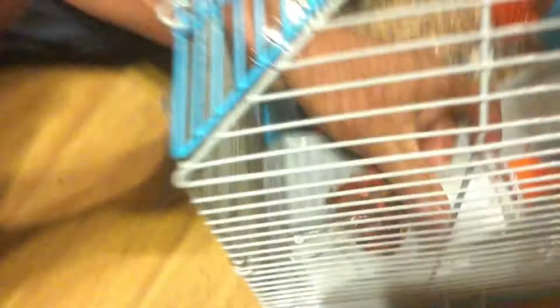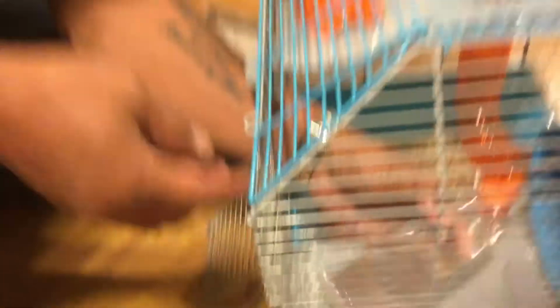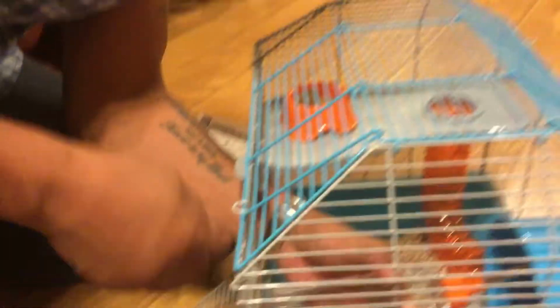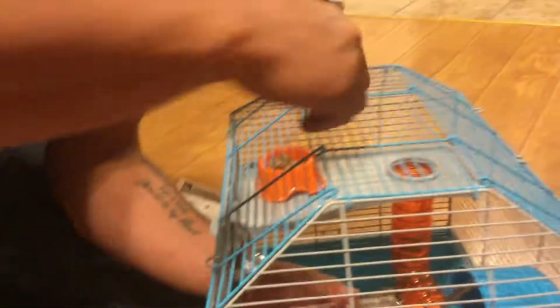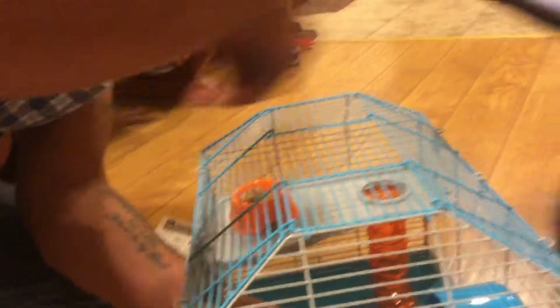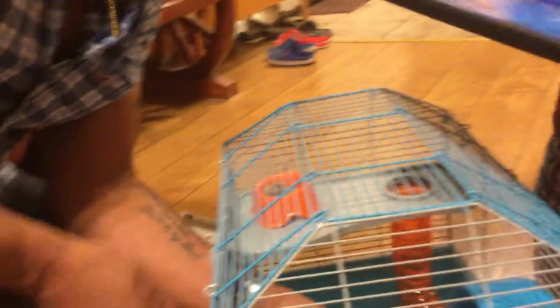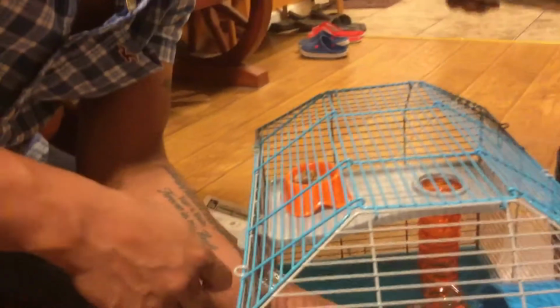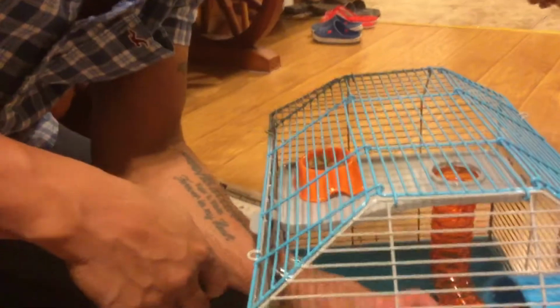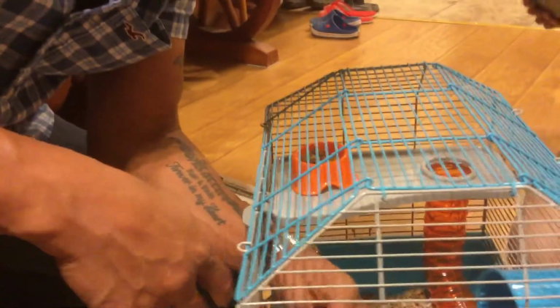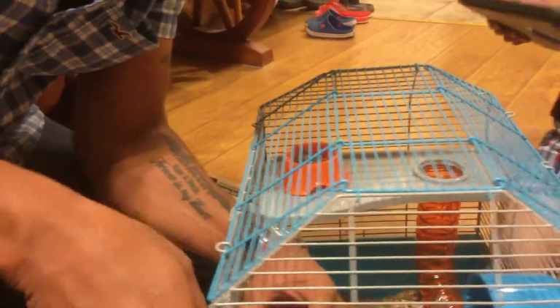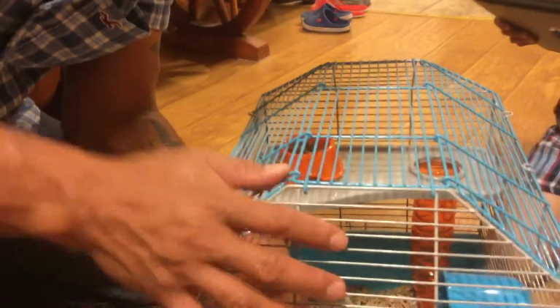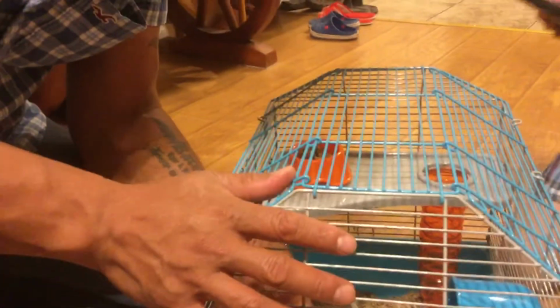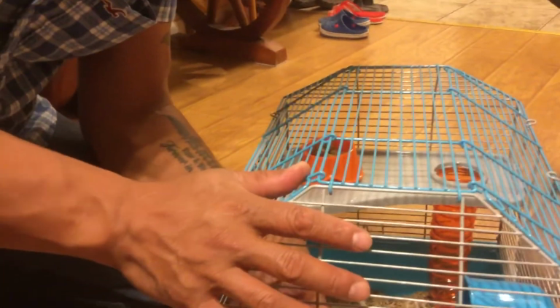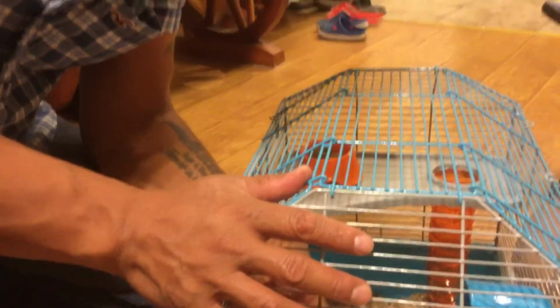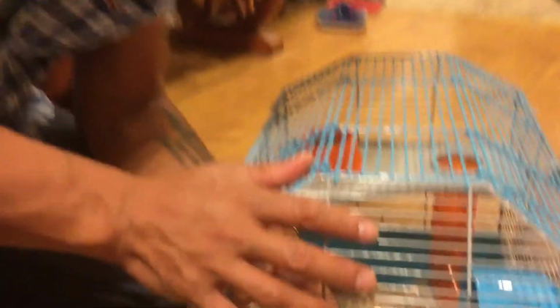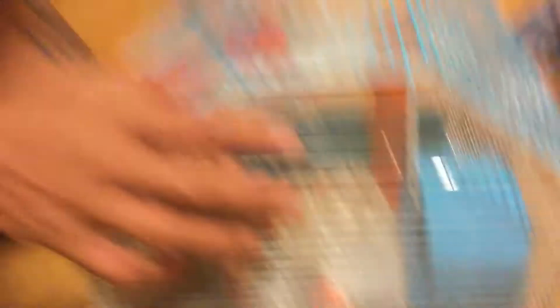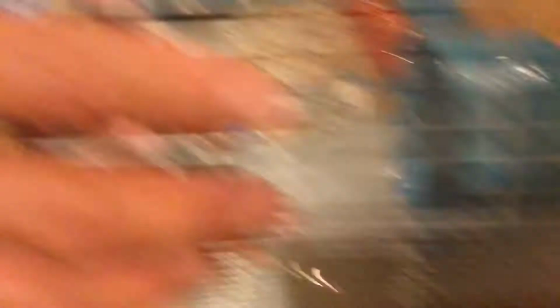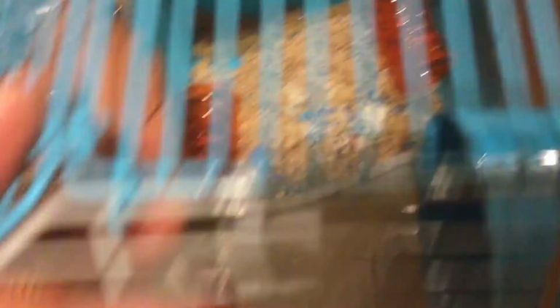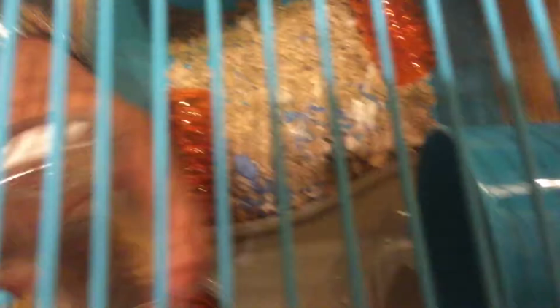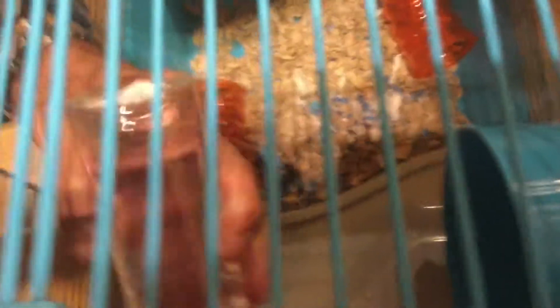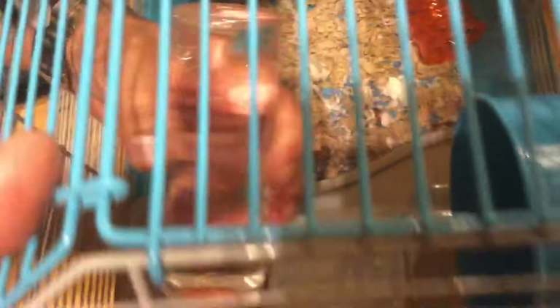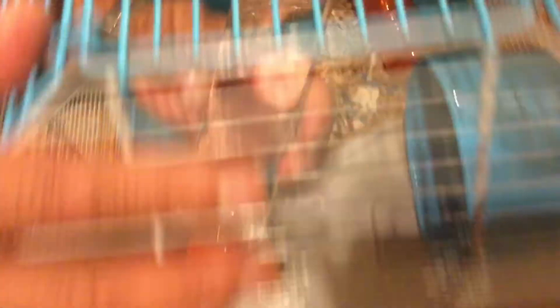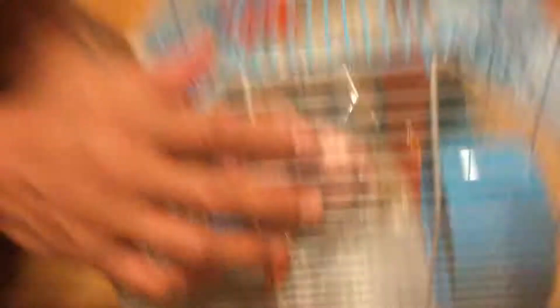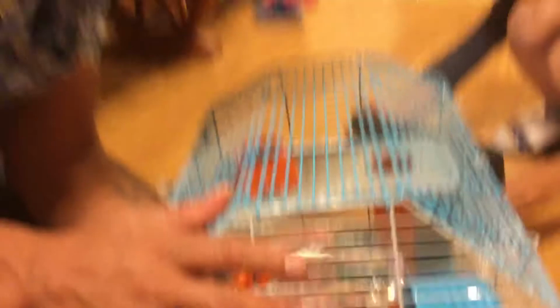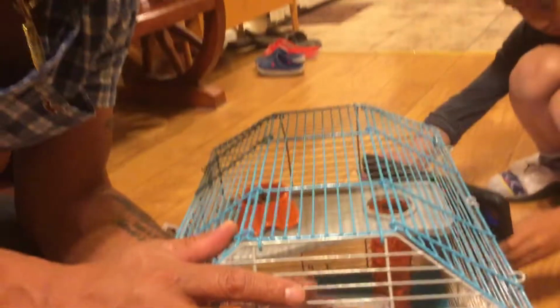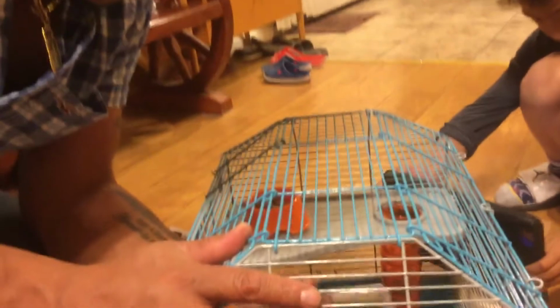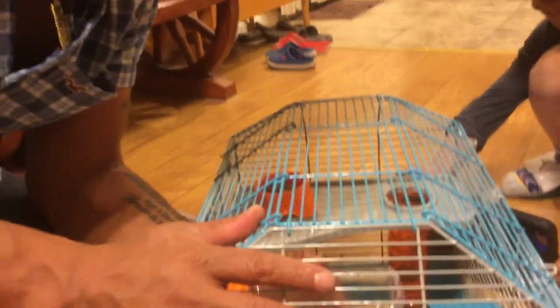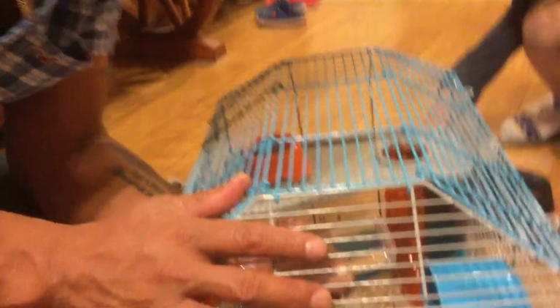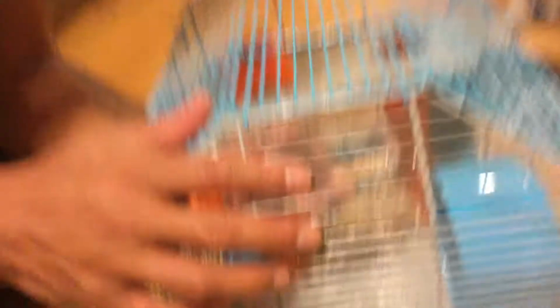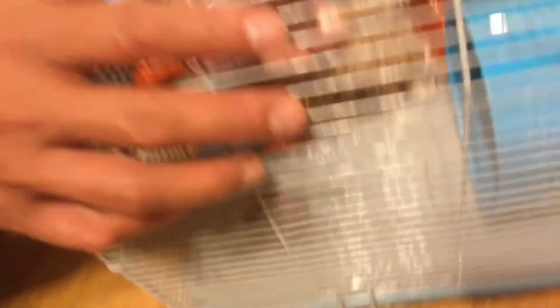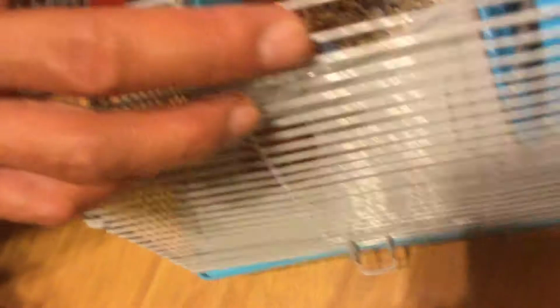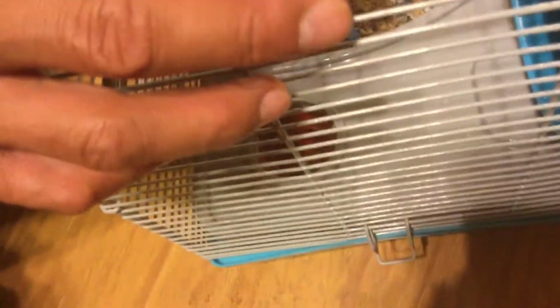Oh no, the water. Wait, where's the hamster? He's under there. Oh, he's under there. Okay, he's under there.